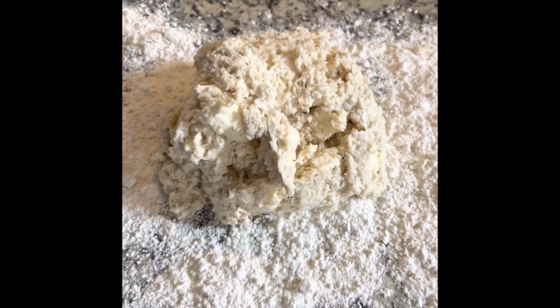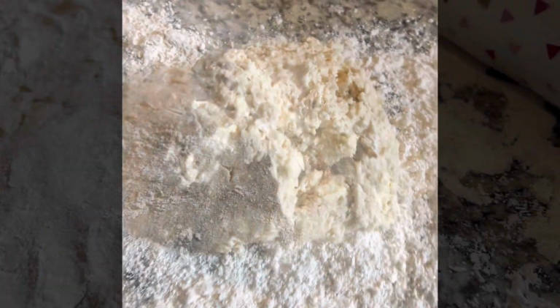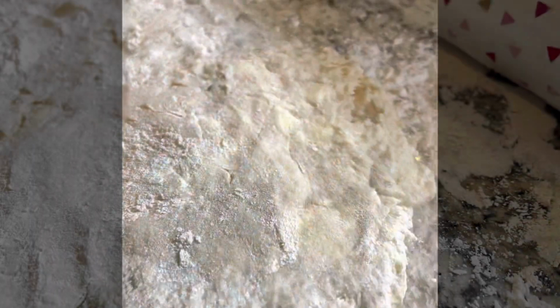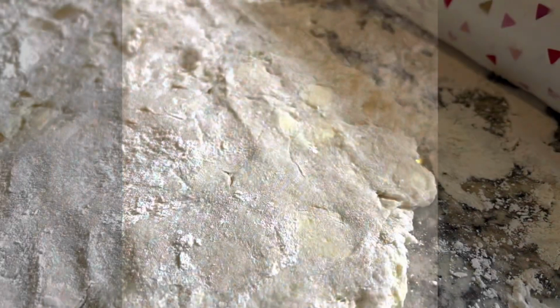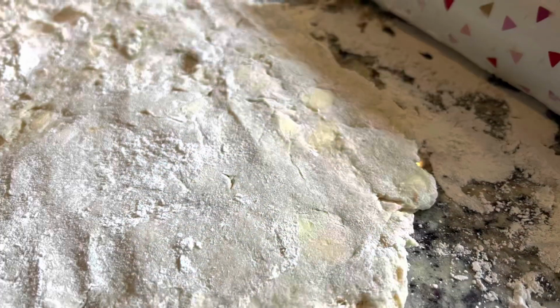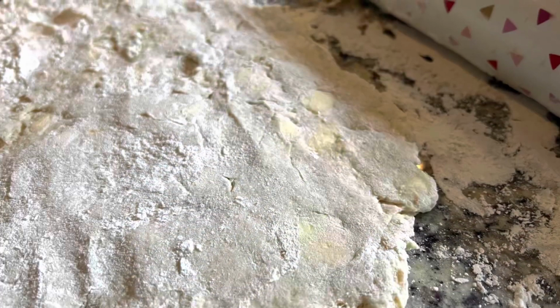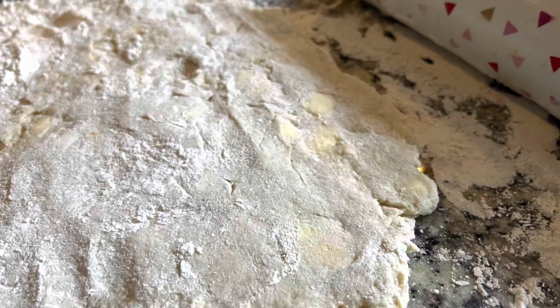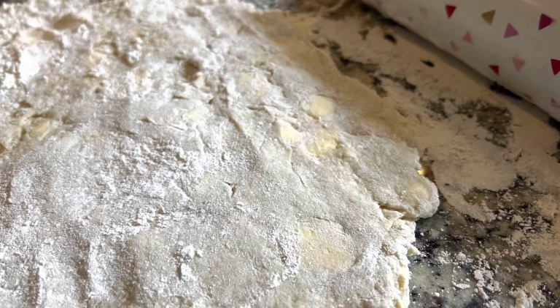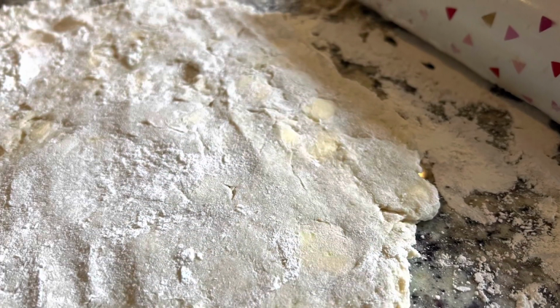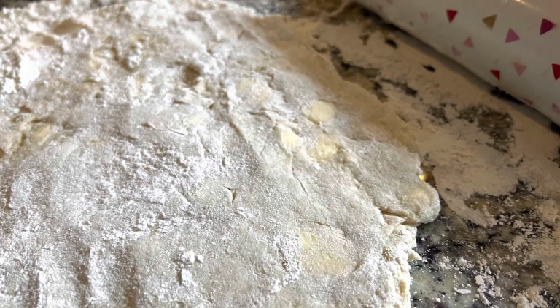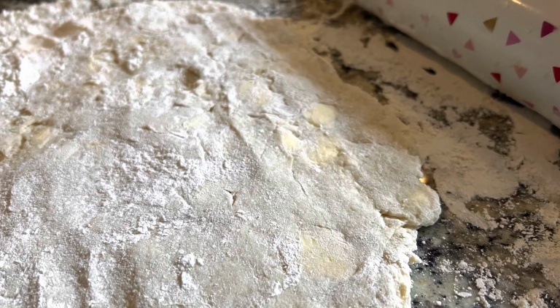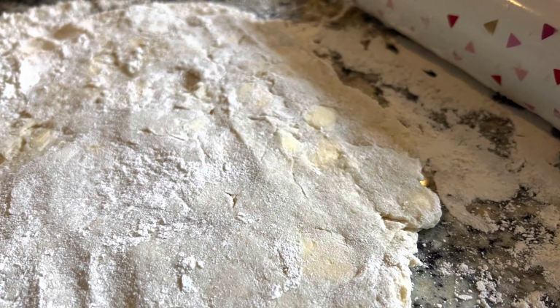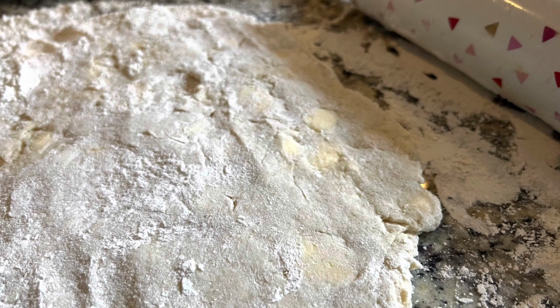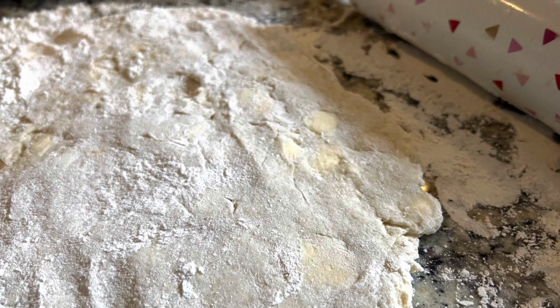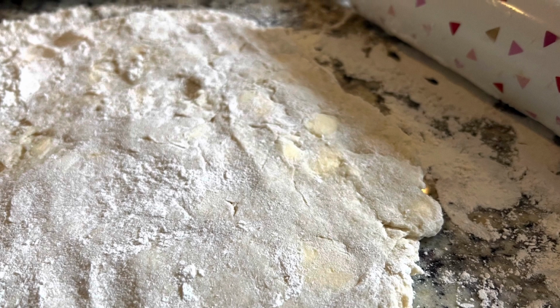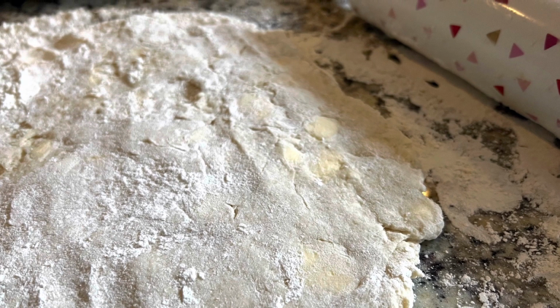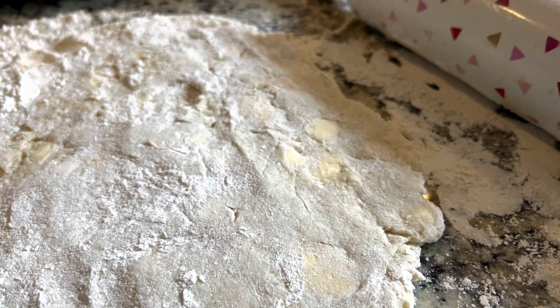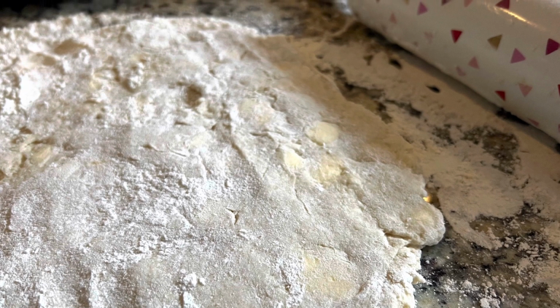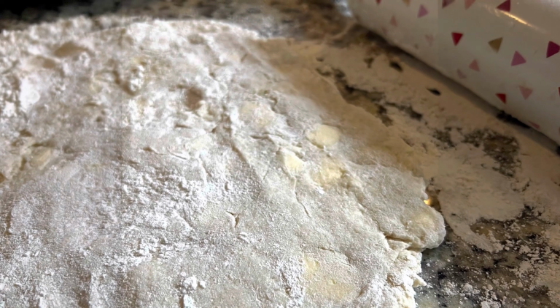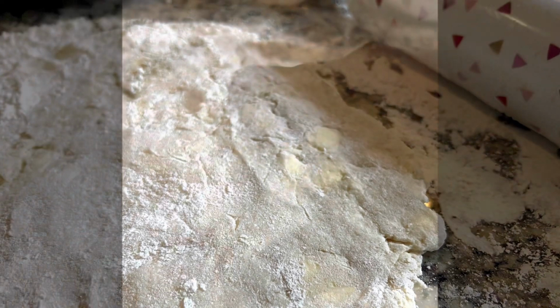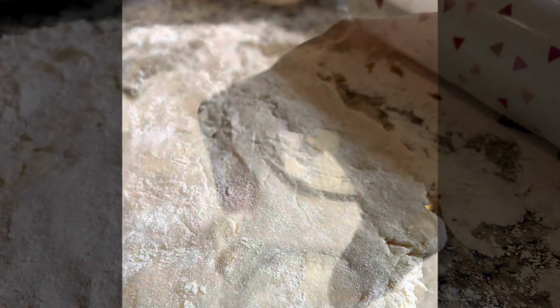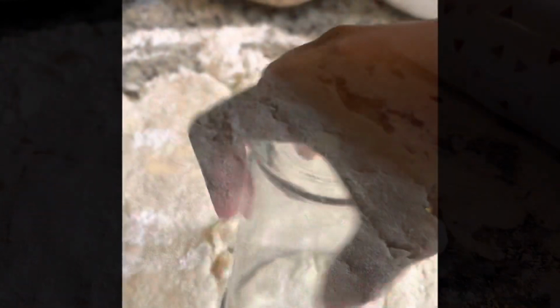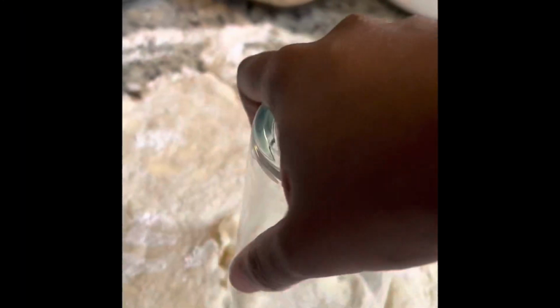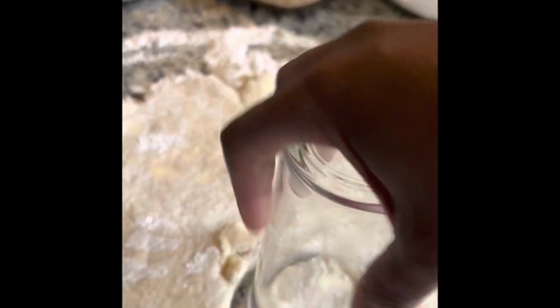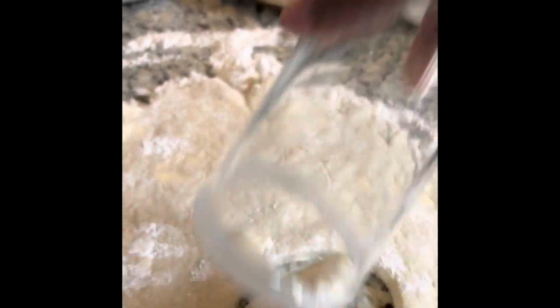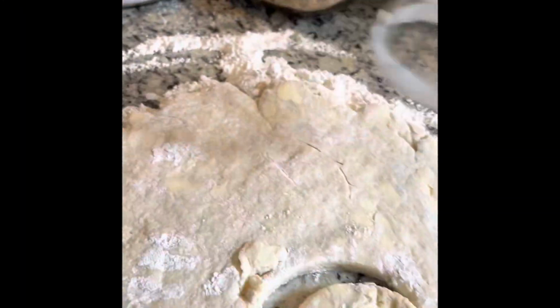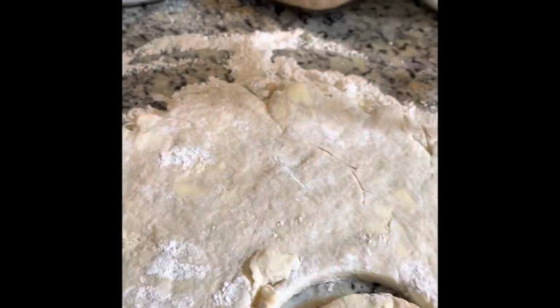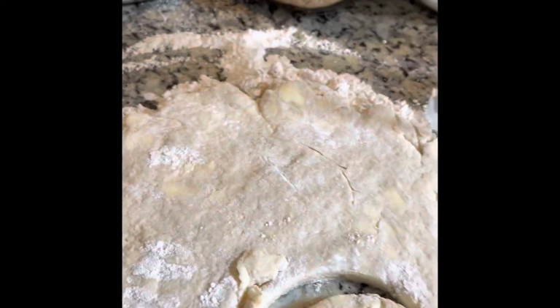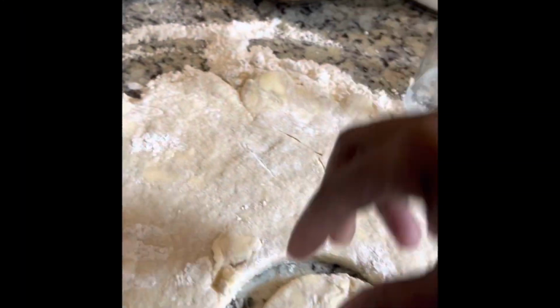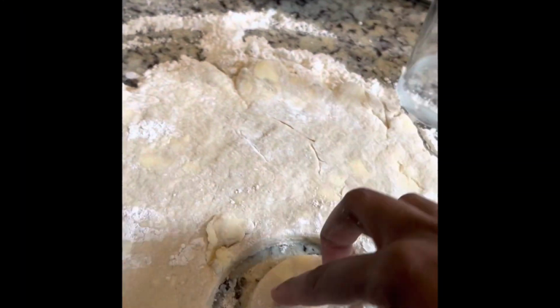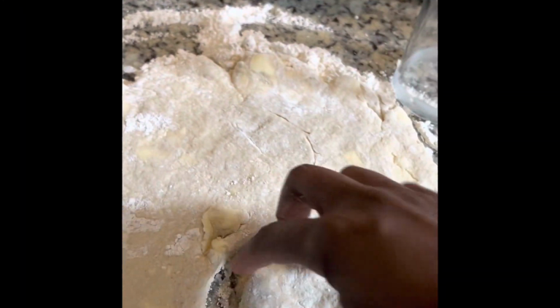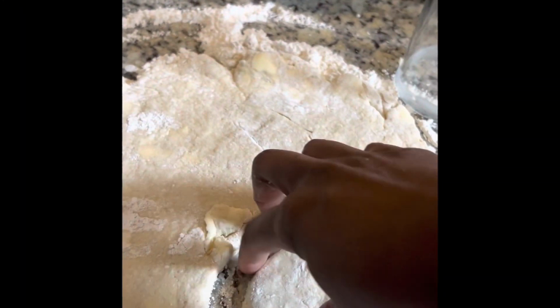Make your dough. Flatten it out. You see that butter? Now if you don't have a biscuit cutter, that's fine — just use your good old cup.